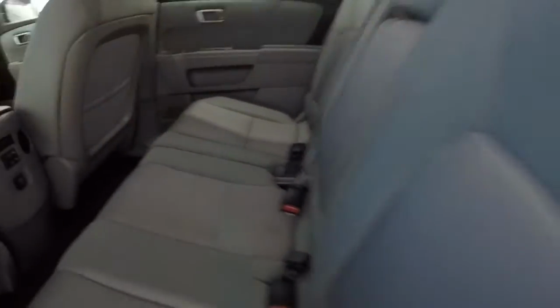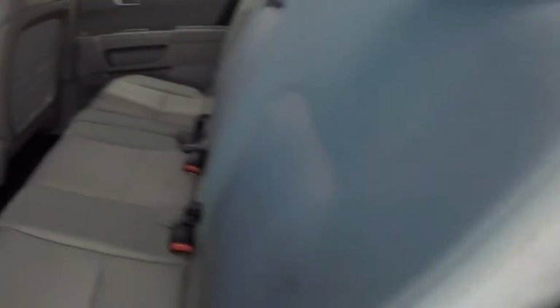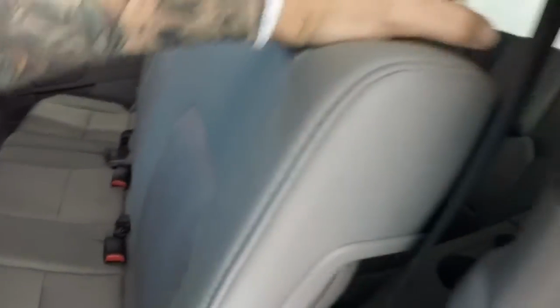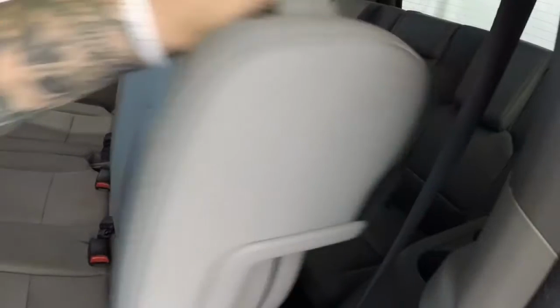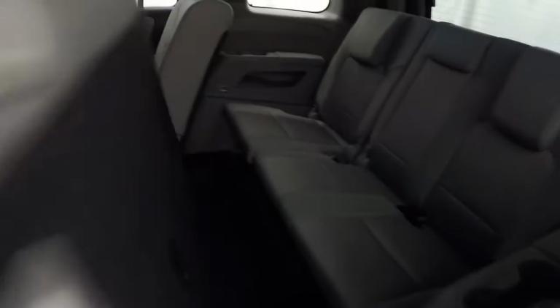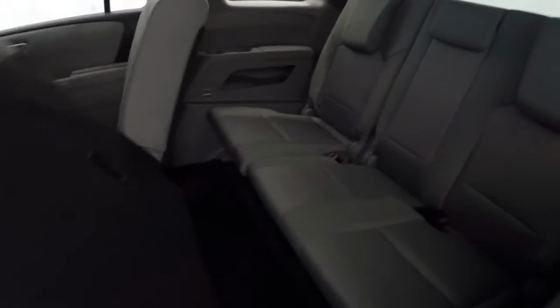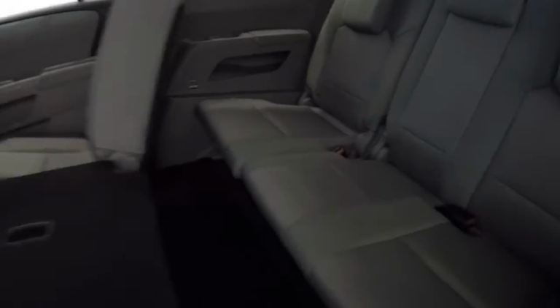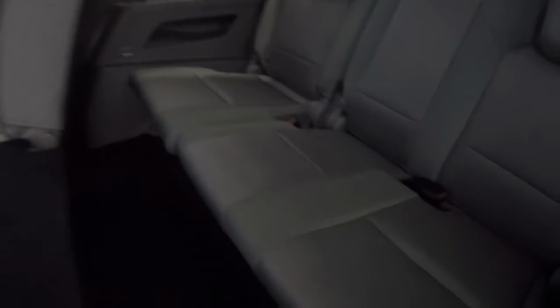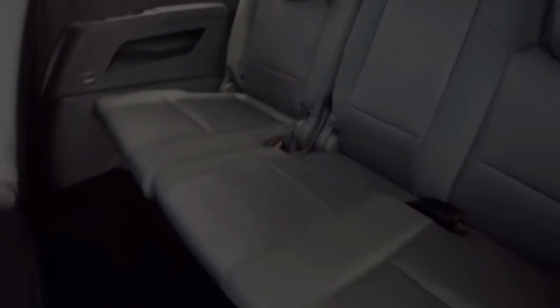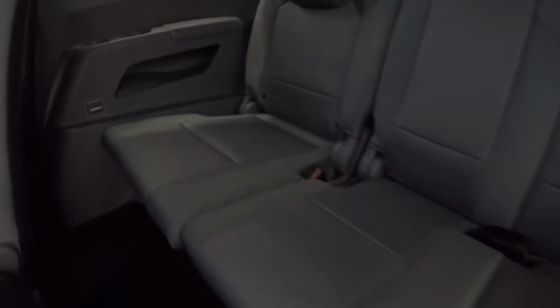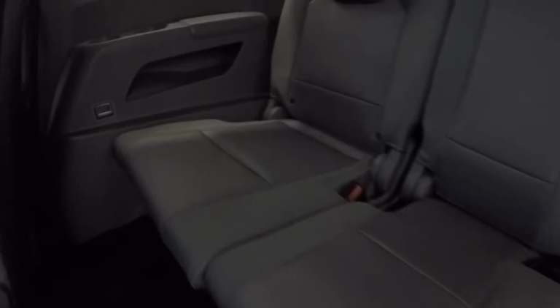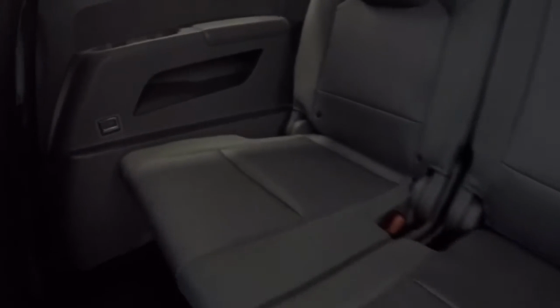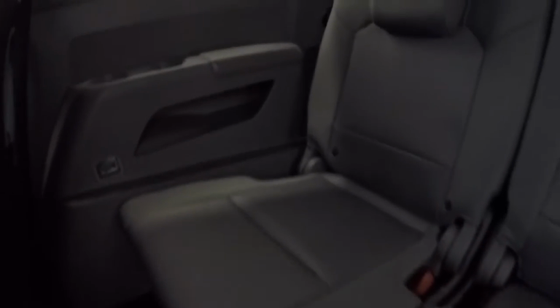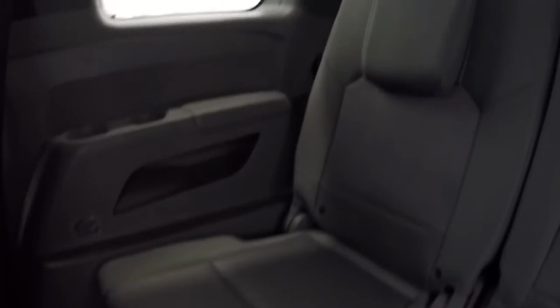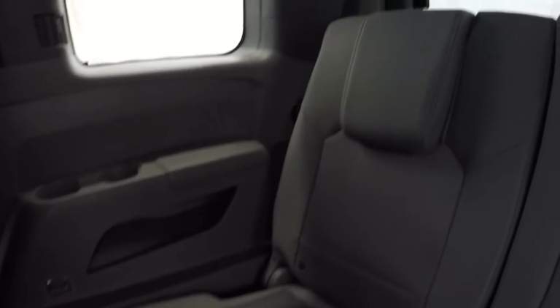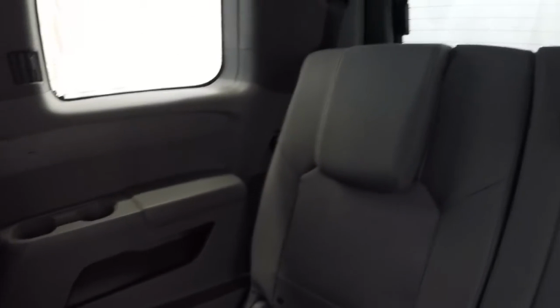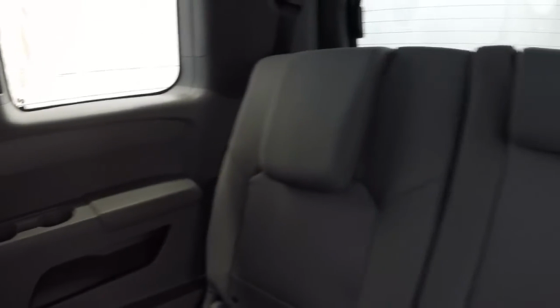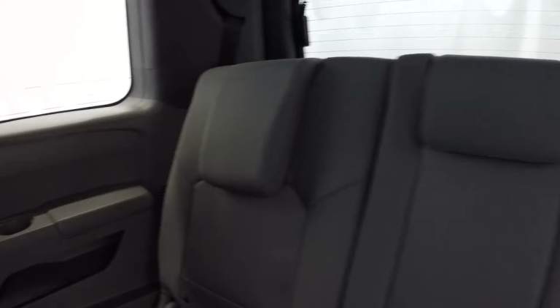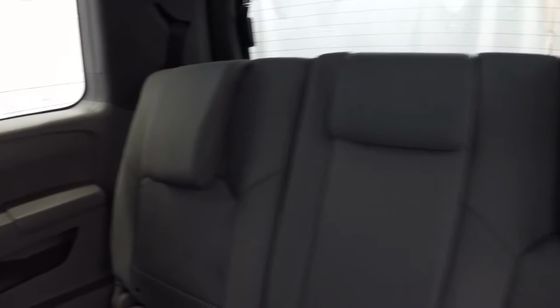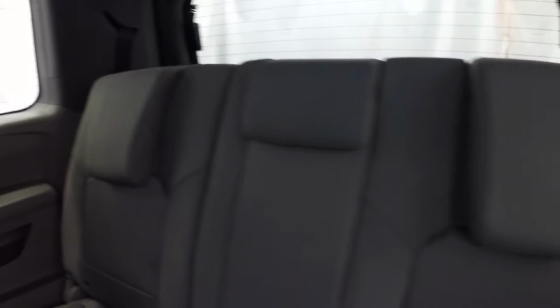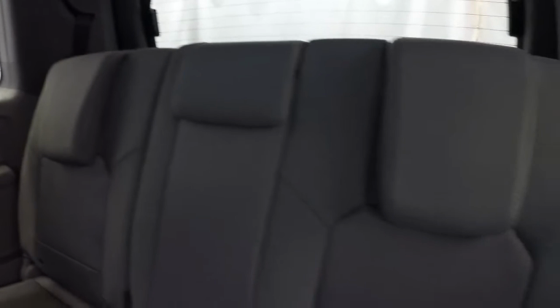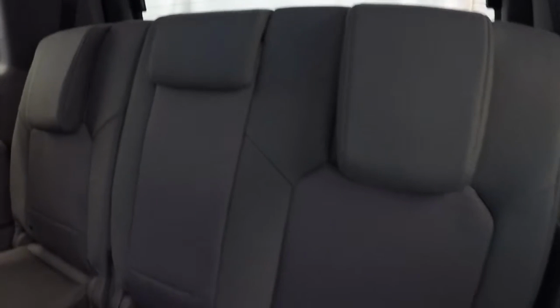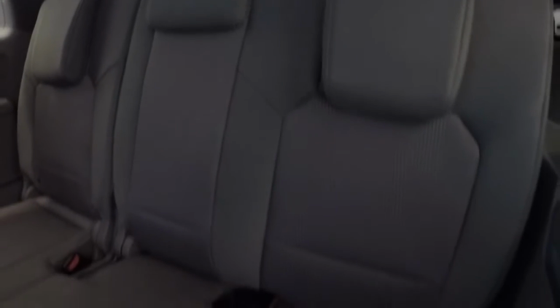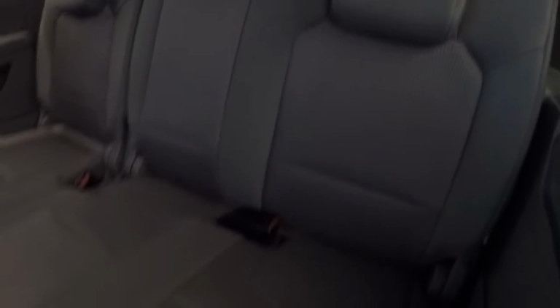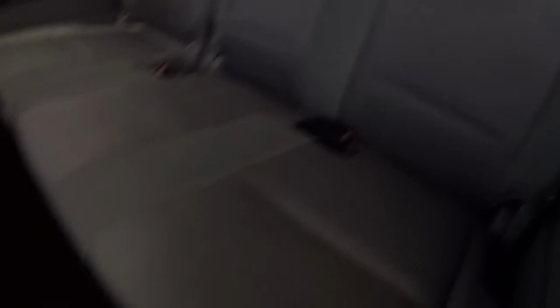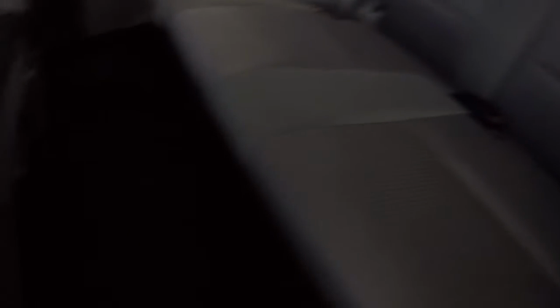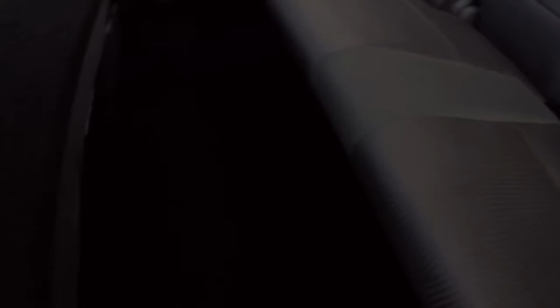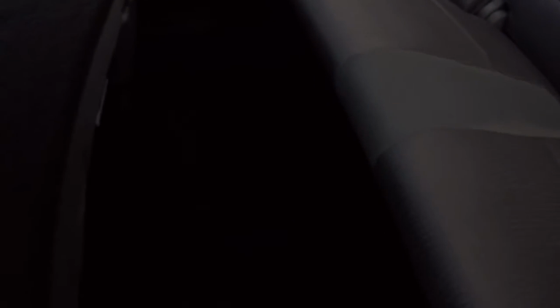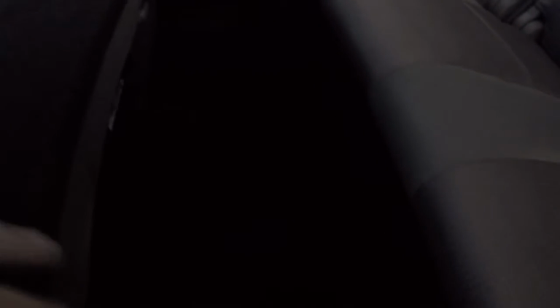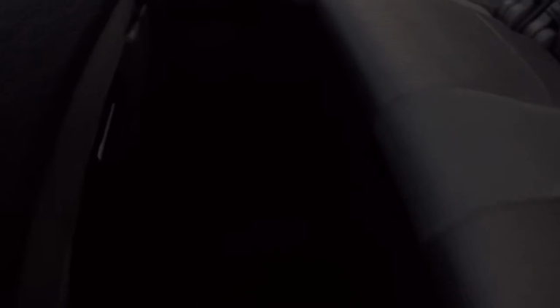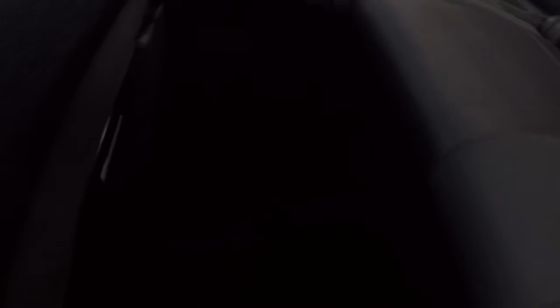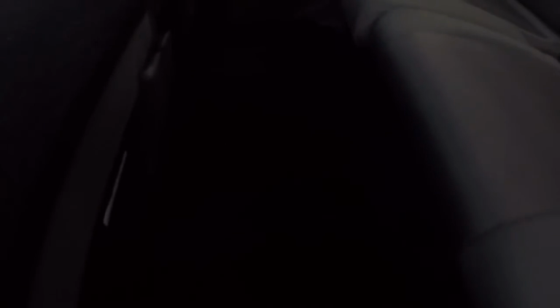It is a third row Pilot. Go ahead and check out the third row — the seats are in great shape. It does have the third row thick rubber floor mat down there as well.